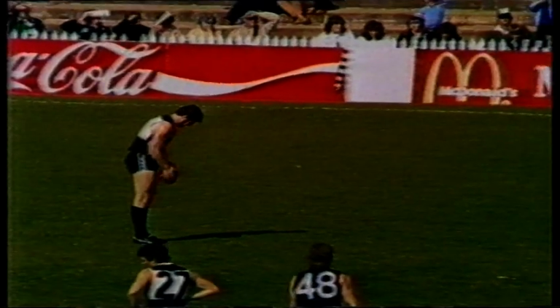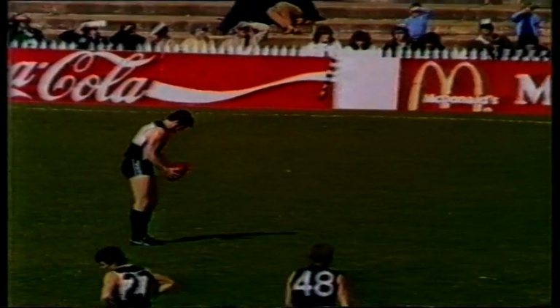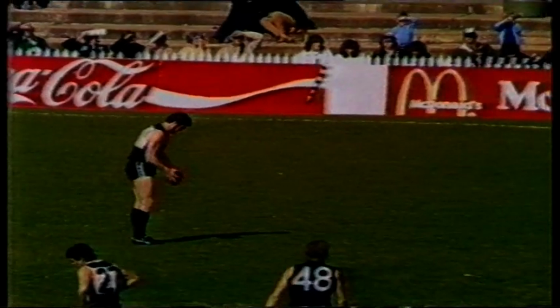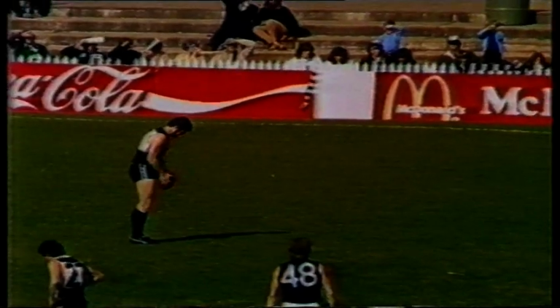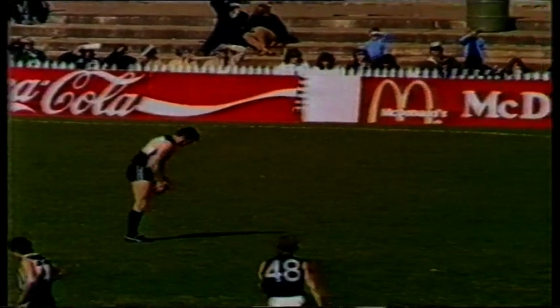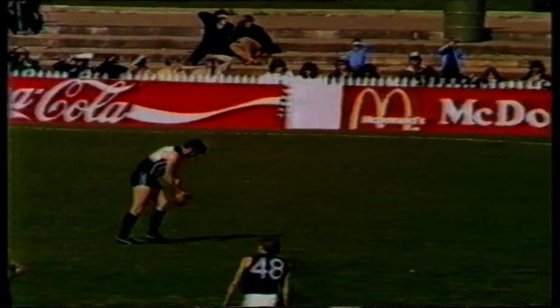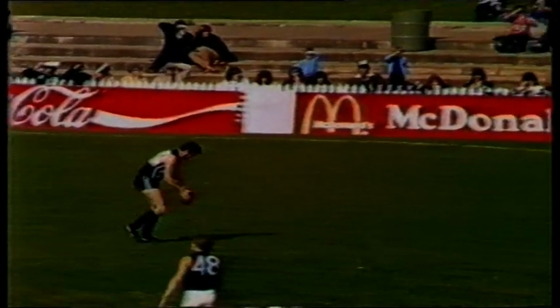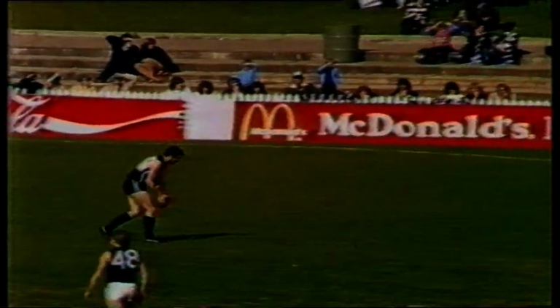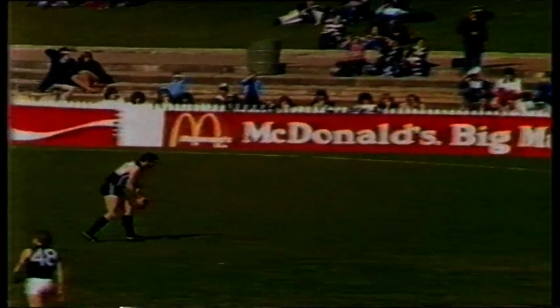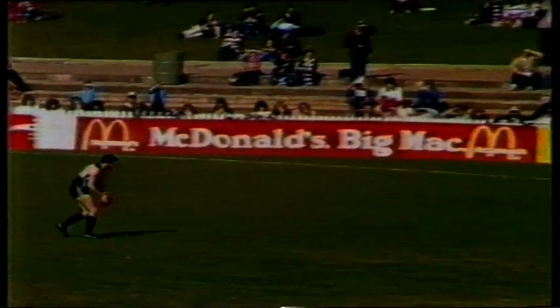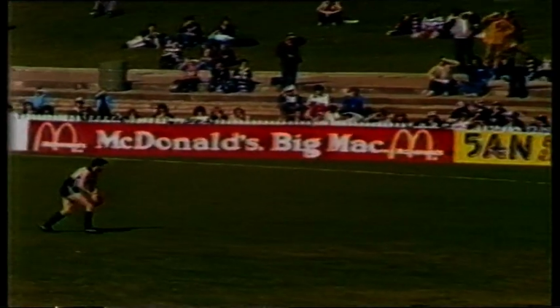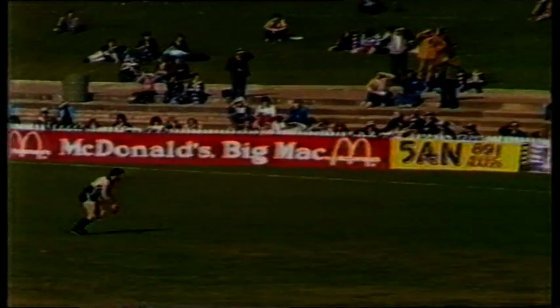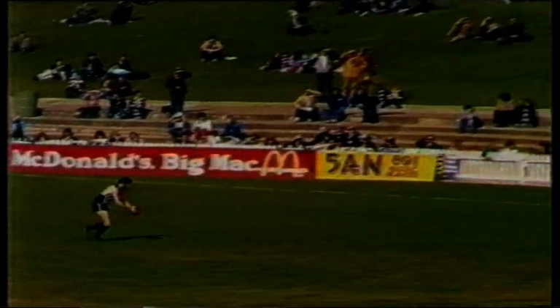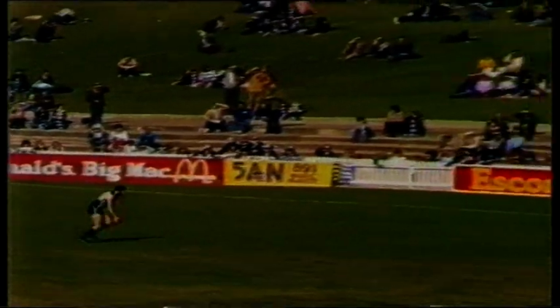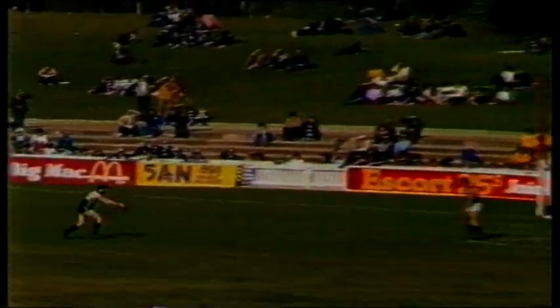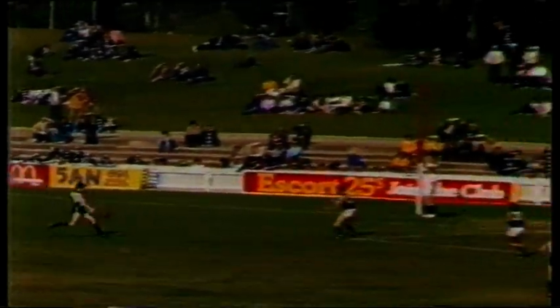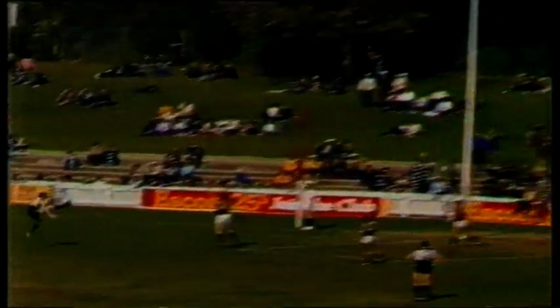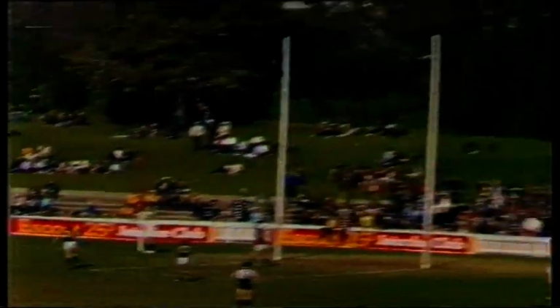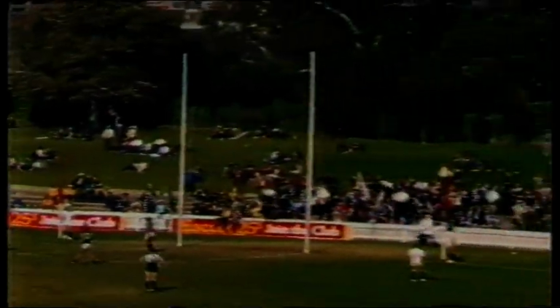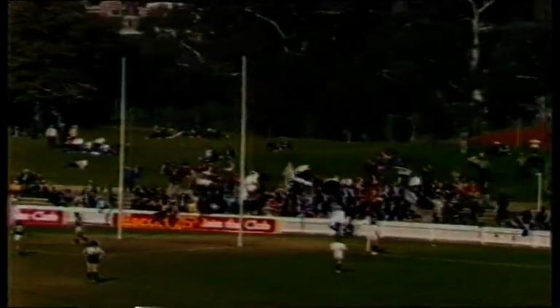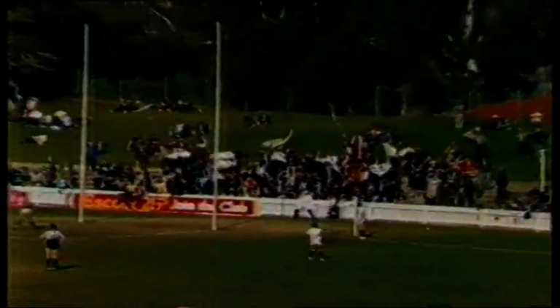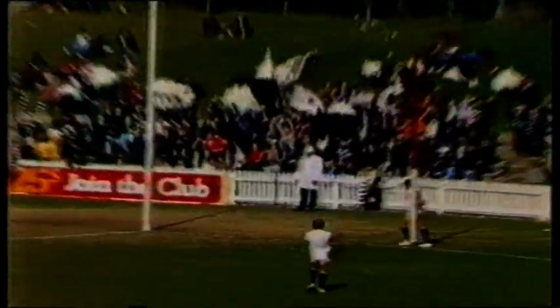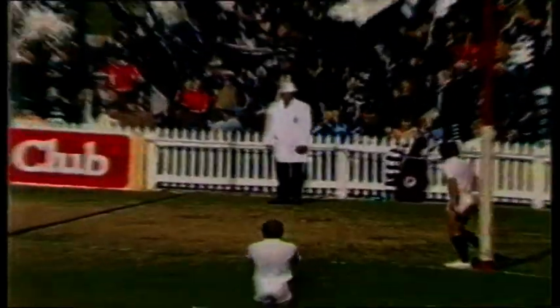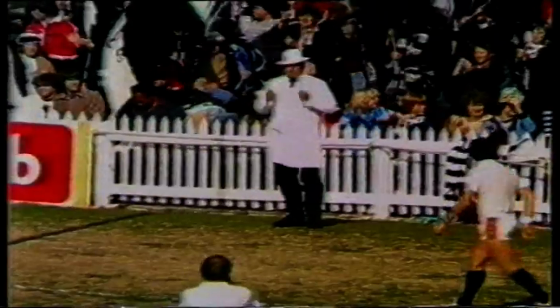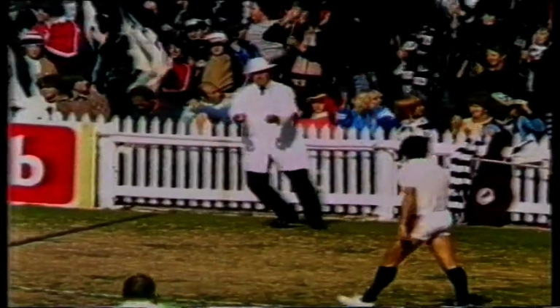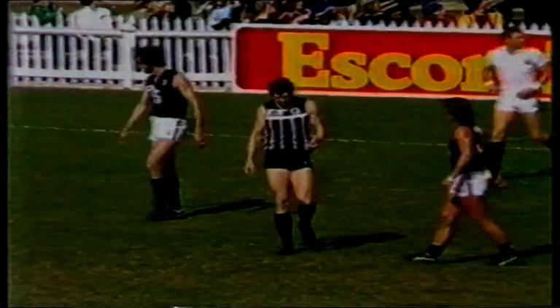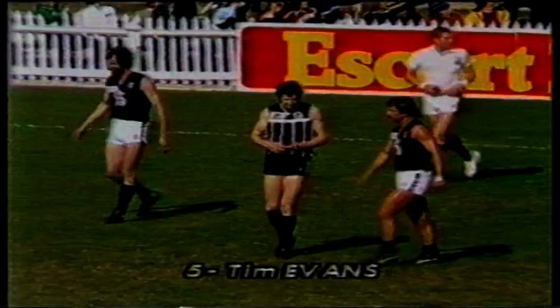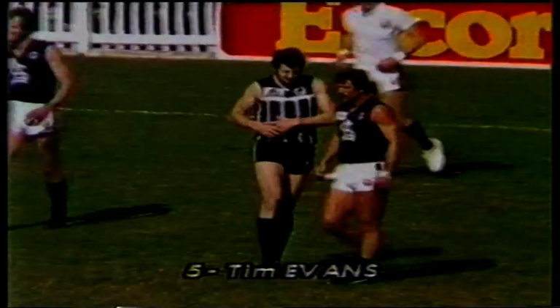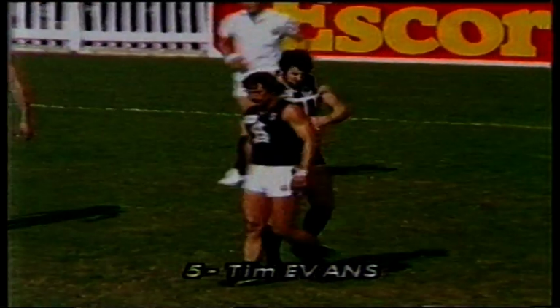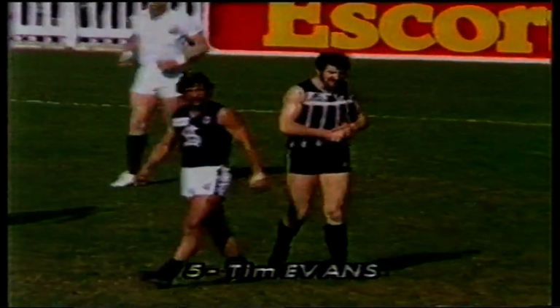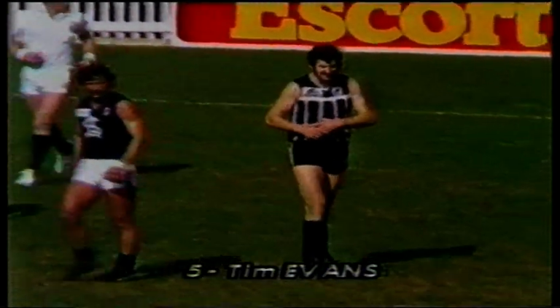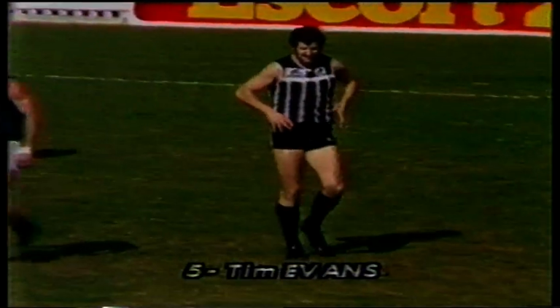Right on the edge of the square towards the River Torrens end. Goes for home, a long kick, a good kick, and Evans has got his first and Port Adelaide's second.